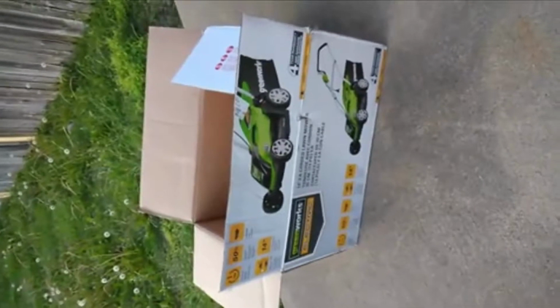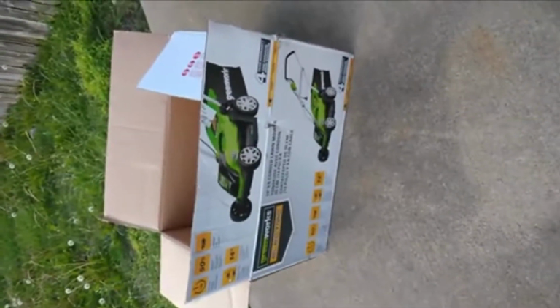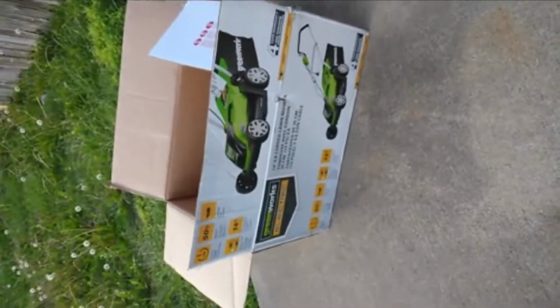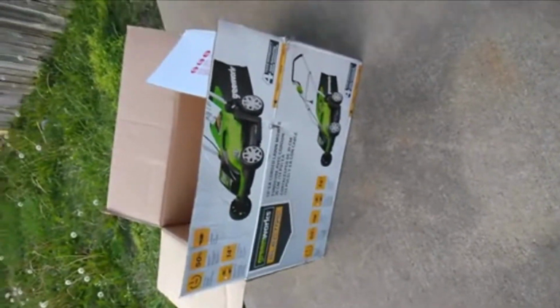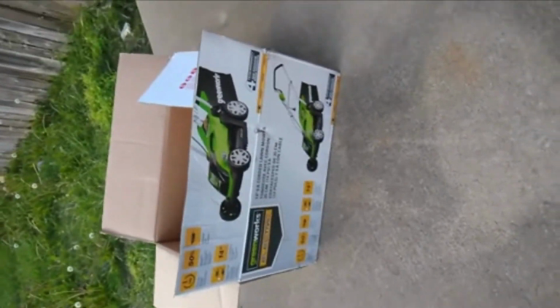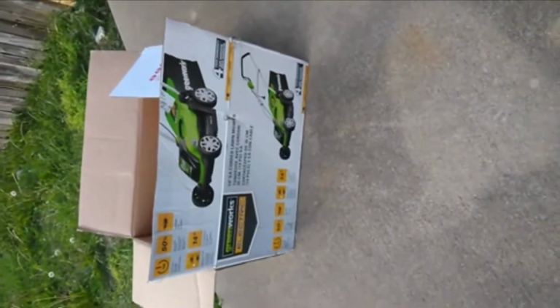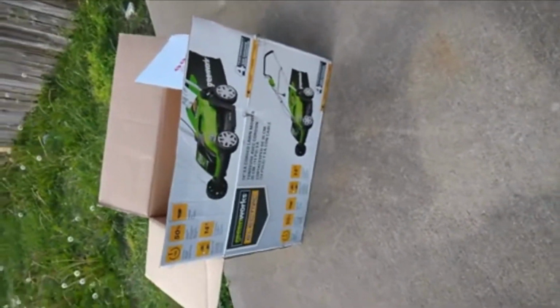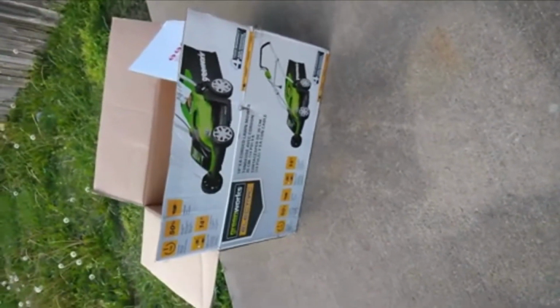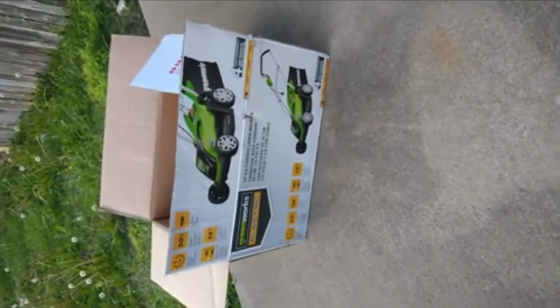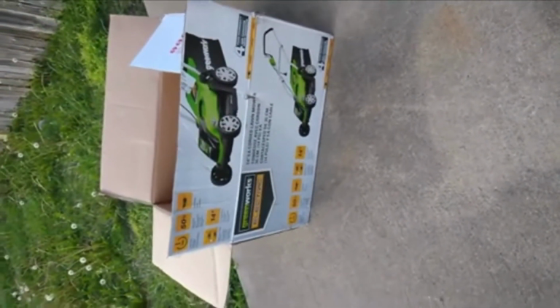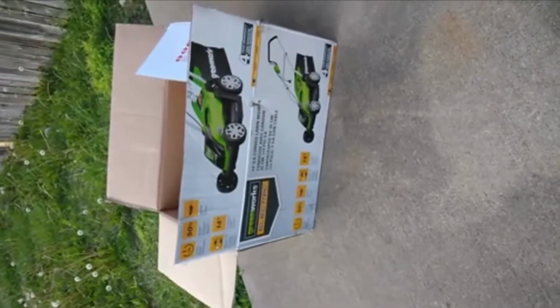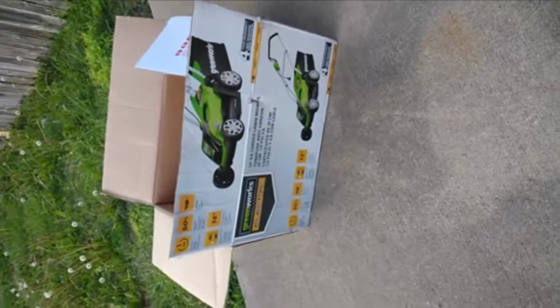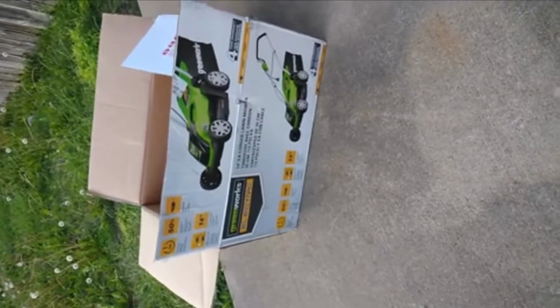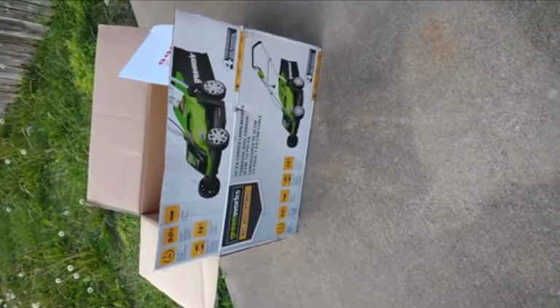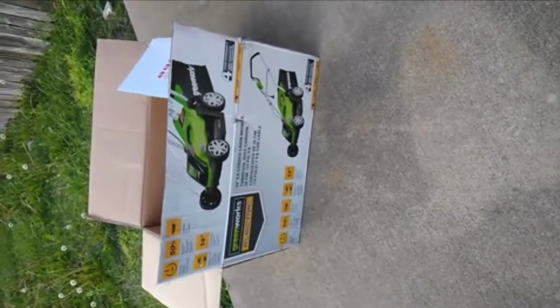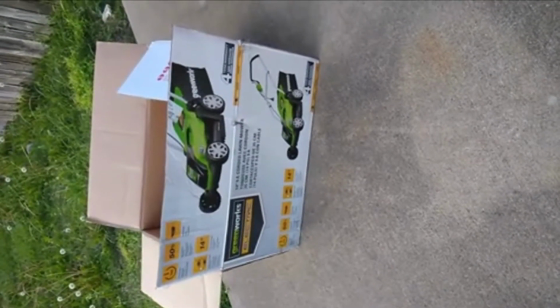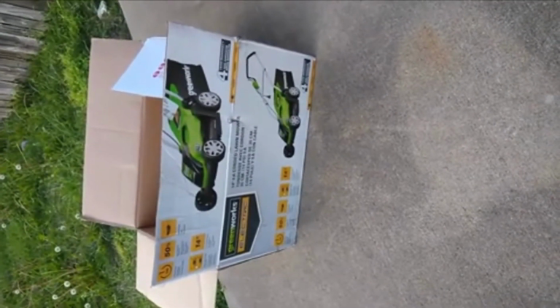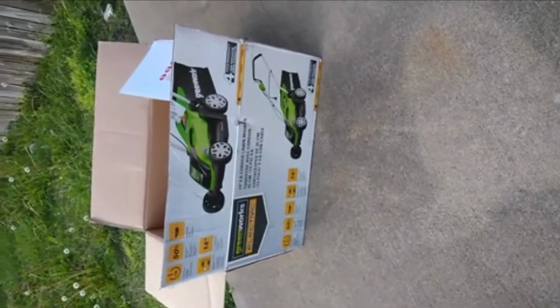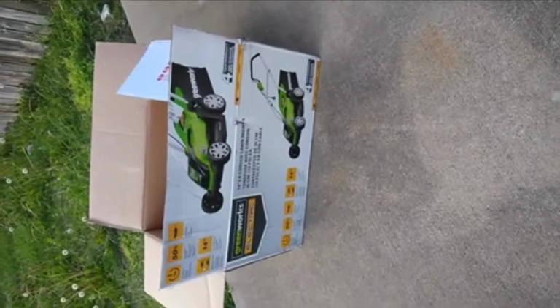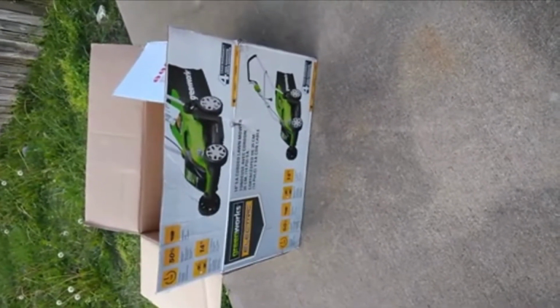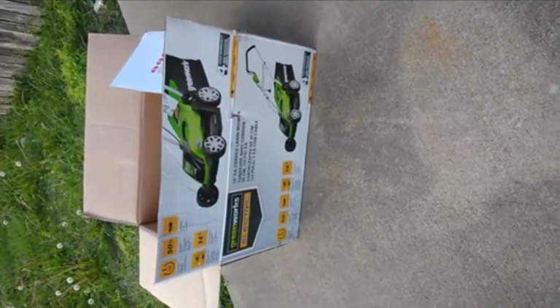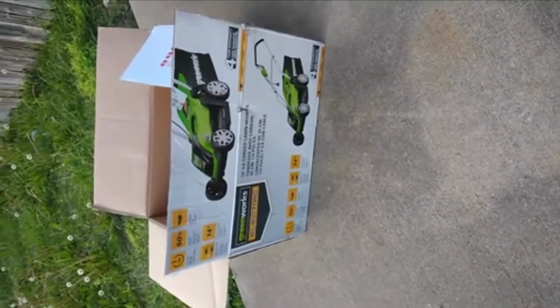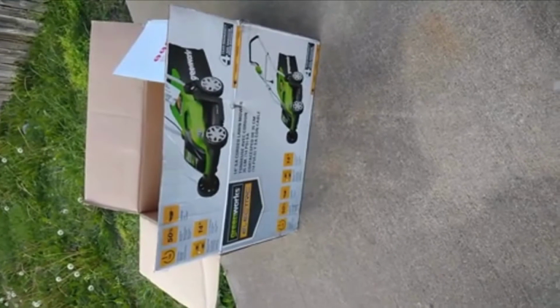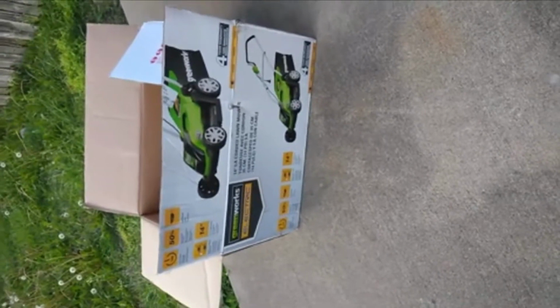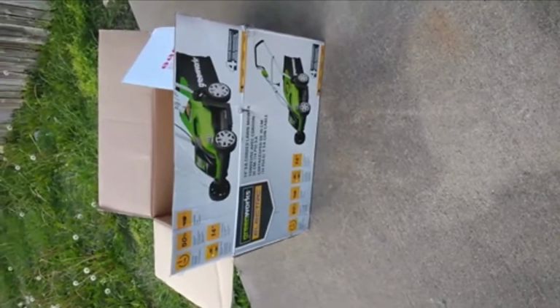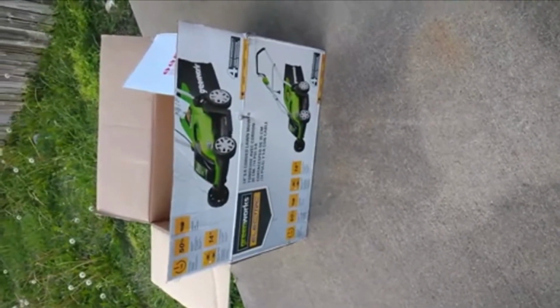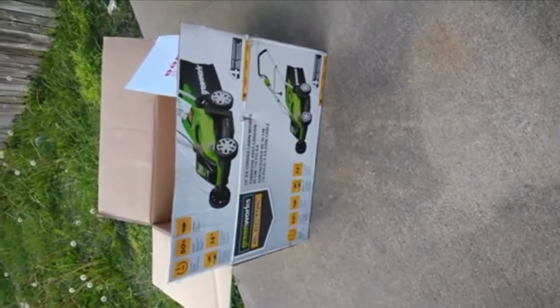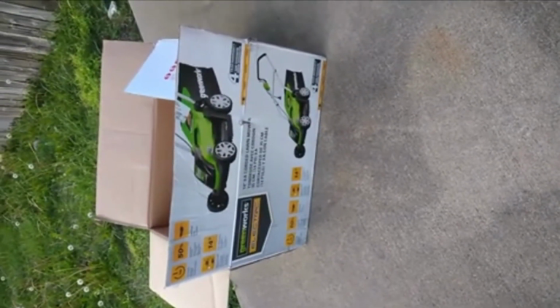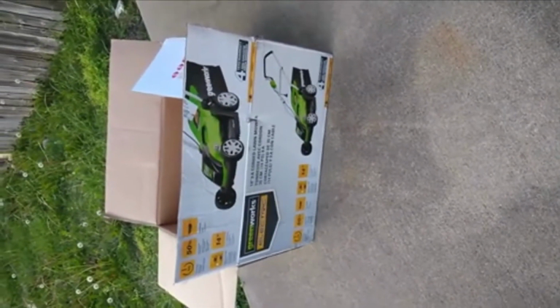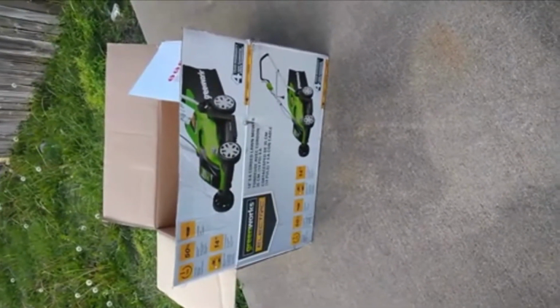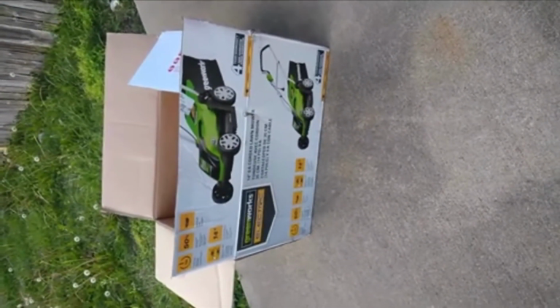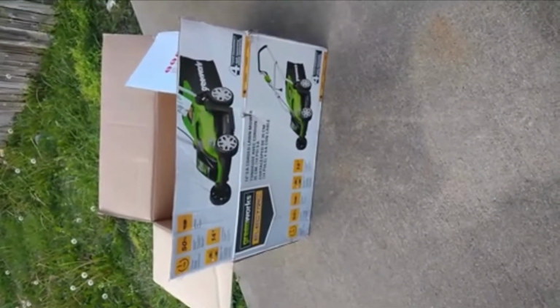Hey guys, this is Tech's Challenge A. I got a Greenworks Electric Lawnmower, 14-inch 9-amp corded lawnmower. Got it last night, didn't have any time to do anything with it, so I'll put it off for today.